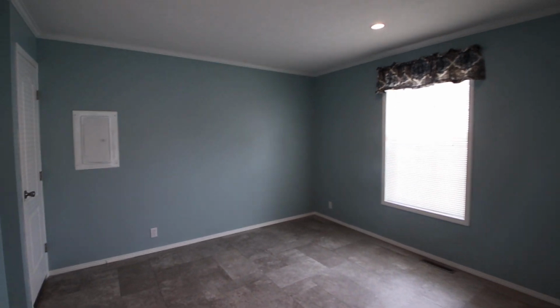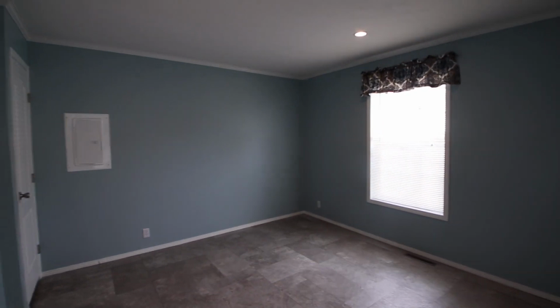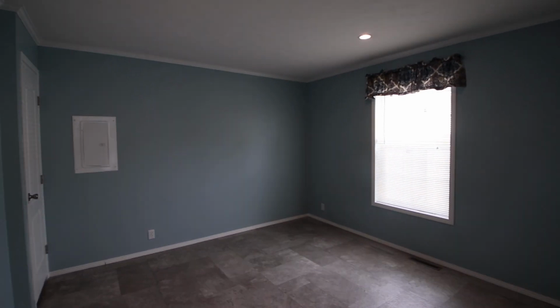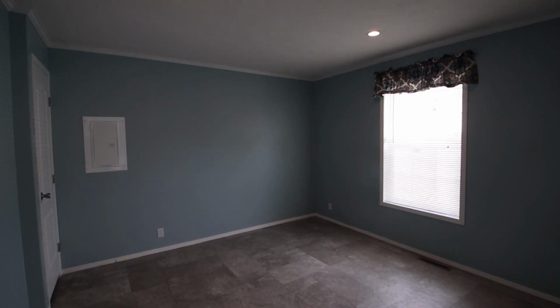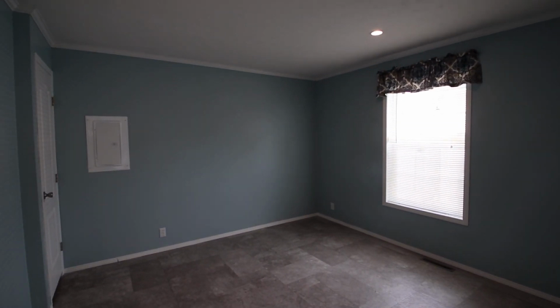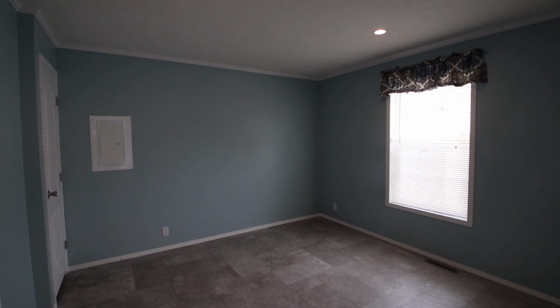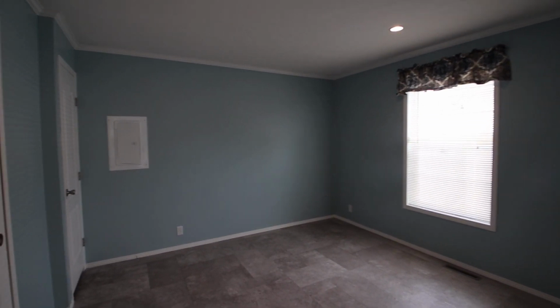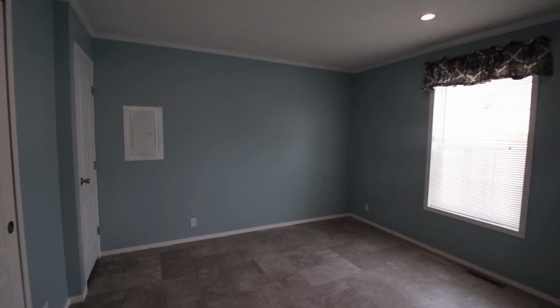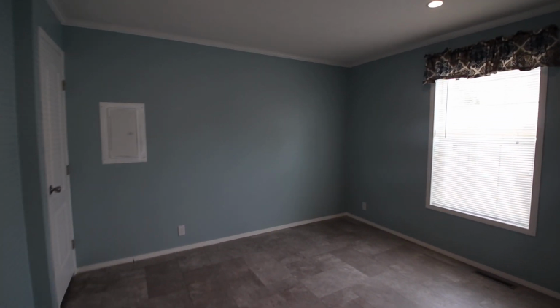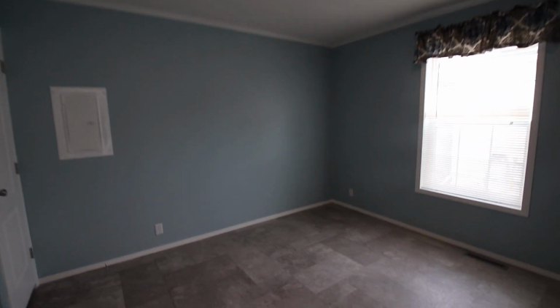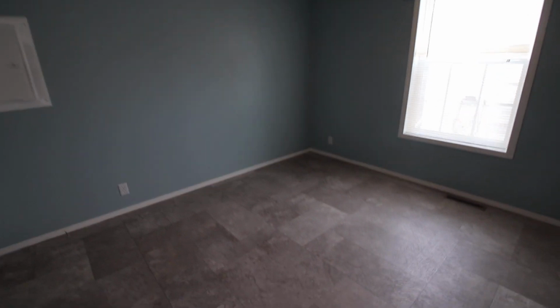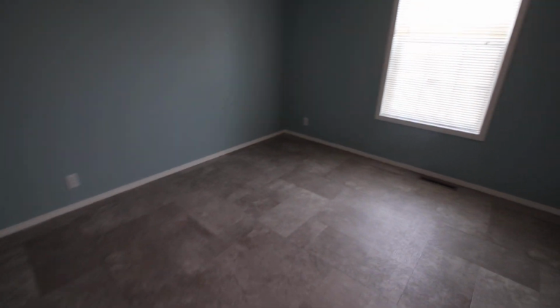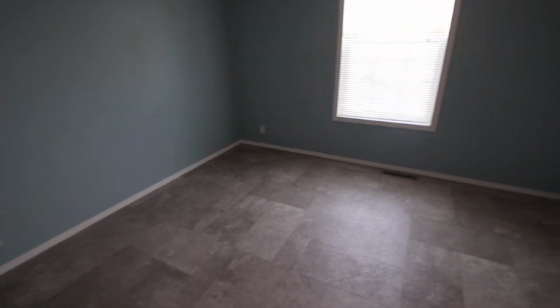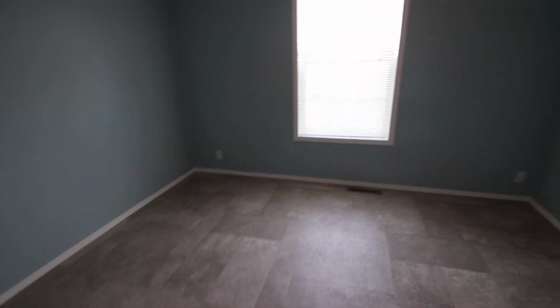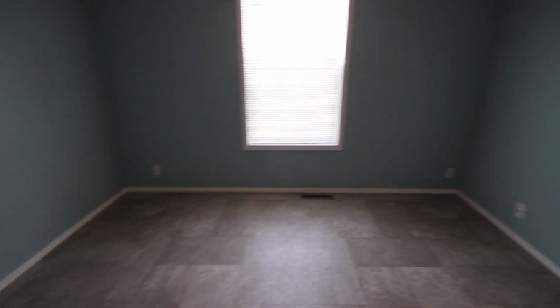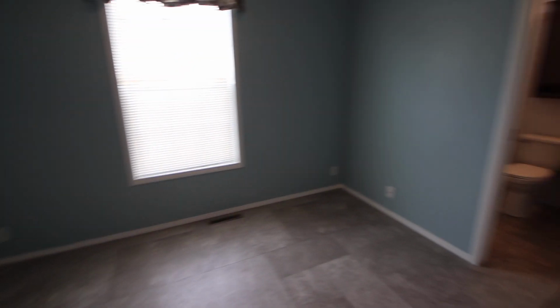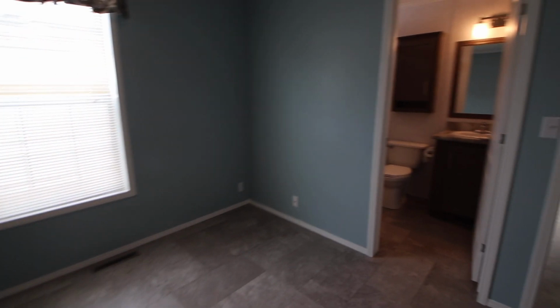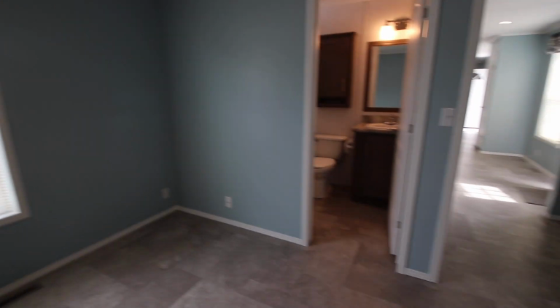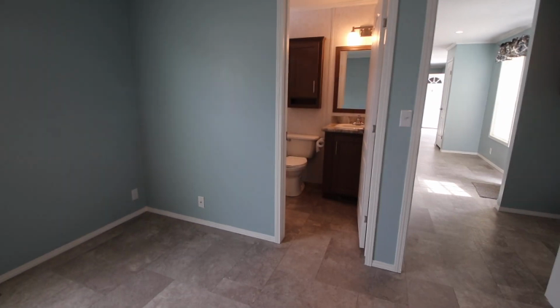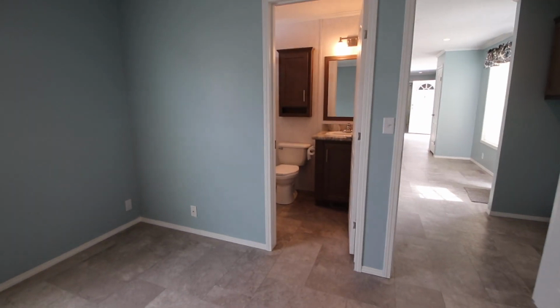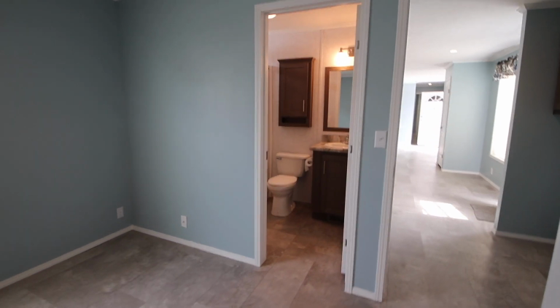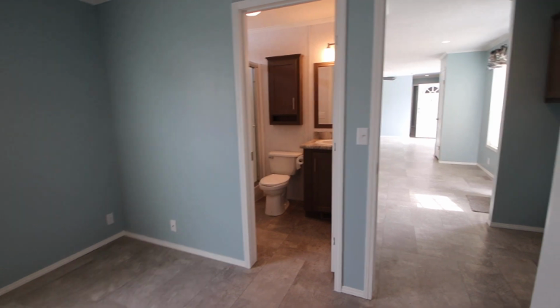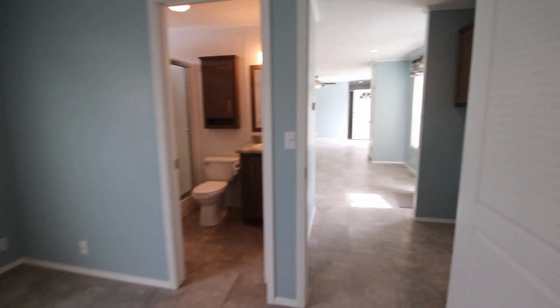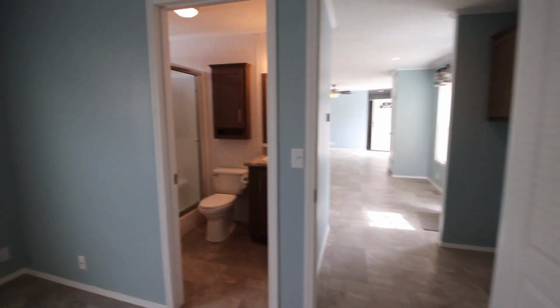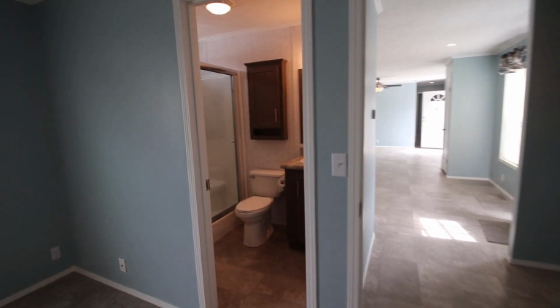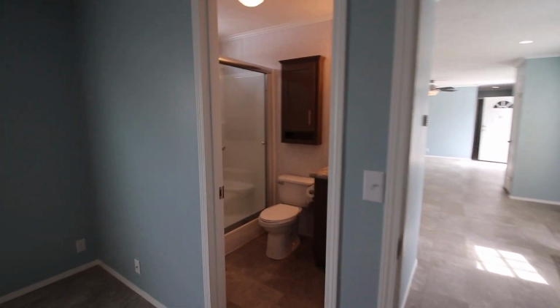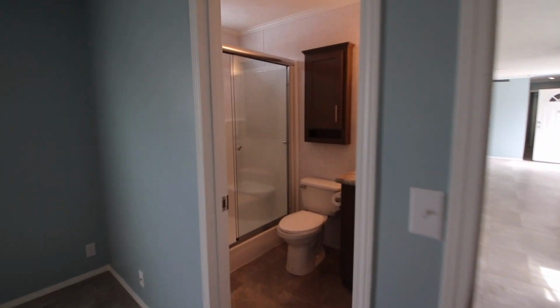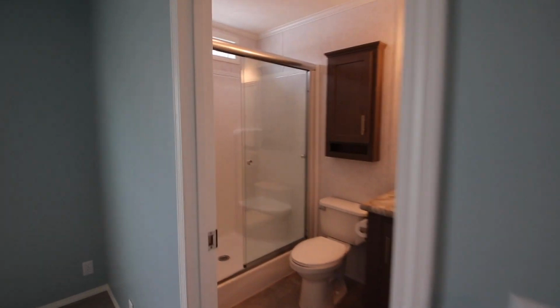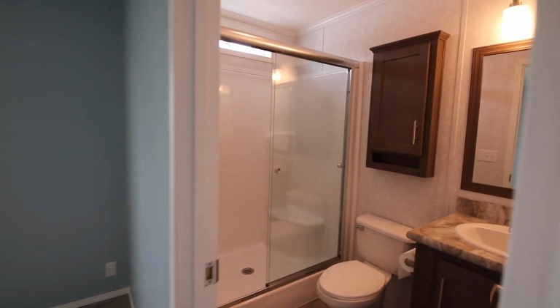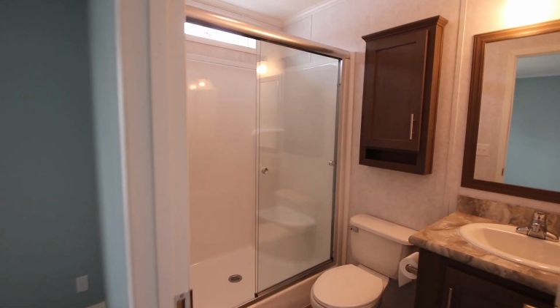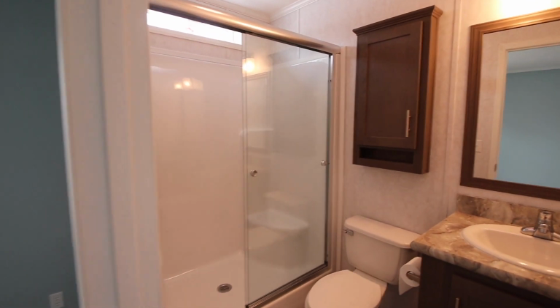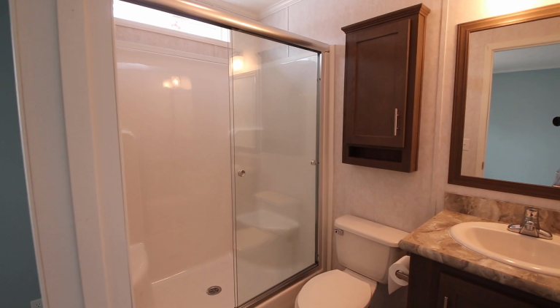It just looks so soothing and cozy, and it really goes well with the flooring. And there's the bathroom — there was no paint done in there, and you've seen the bathroom before in our other videos, but I'll give you another peek.